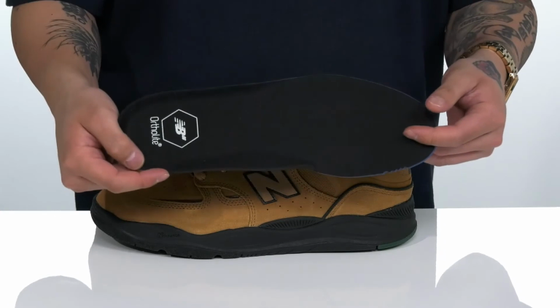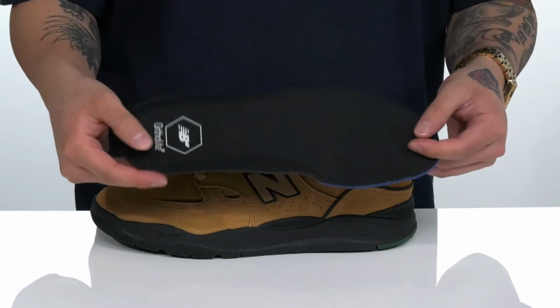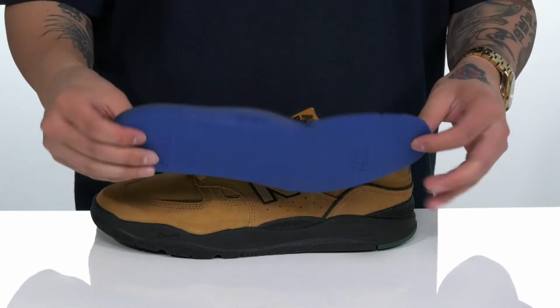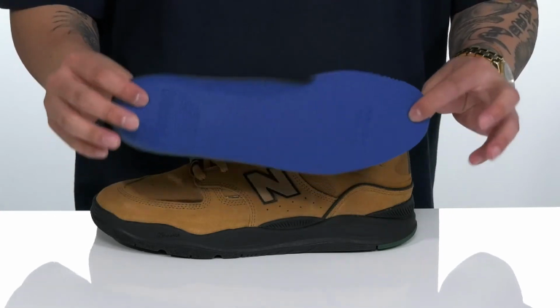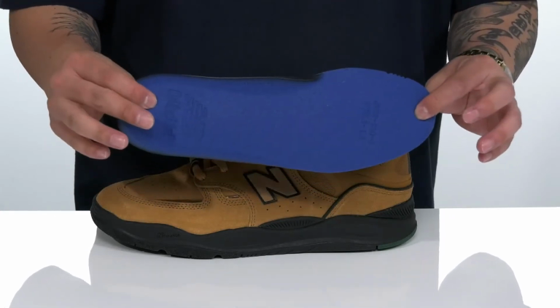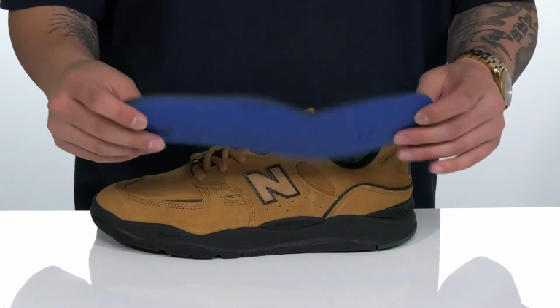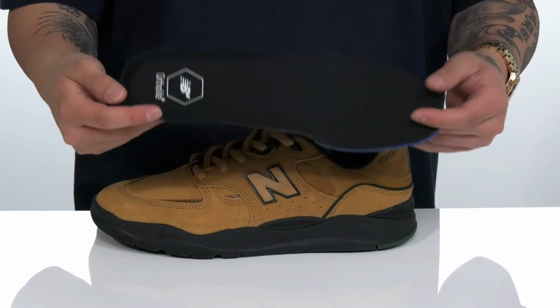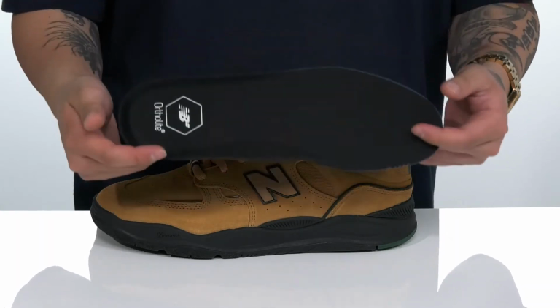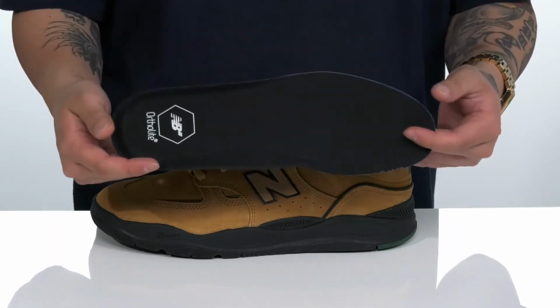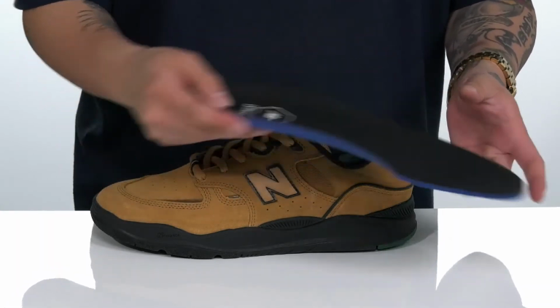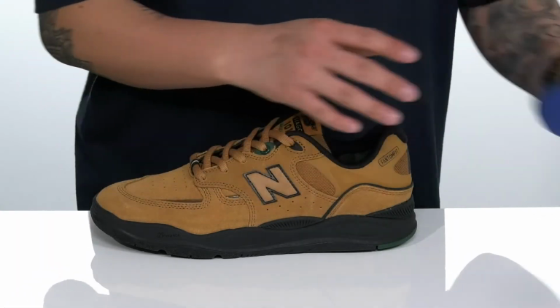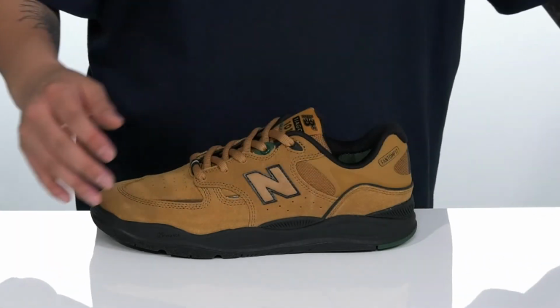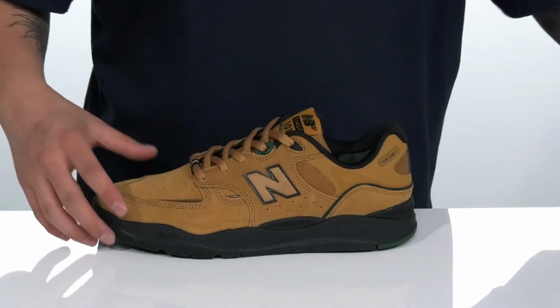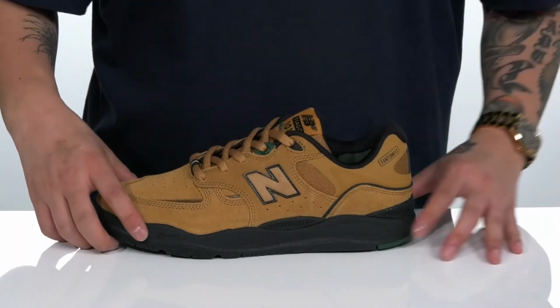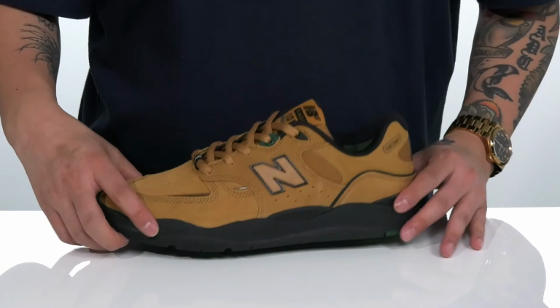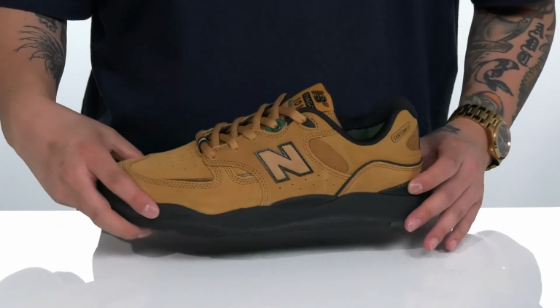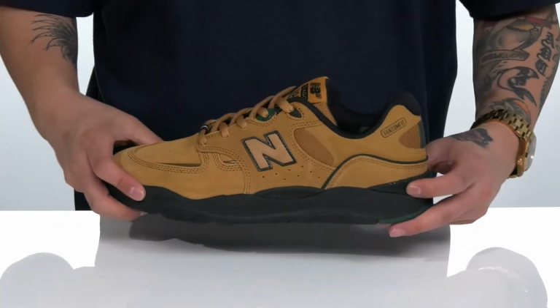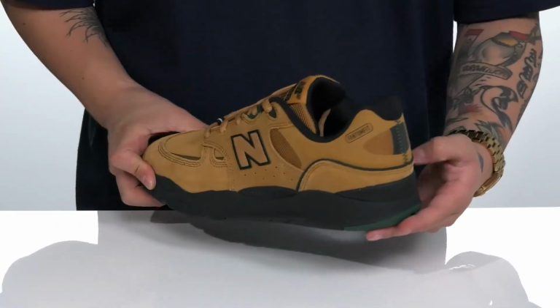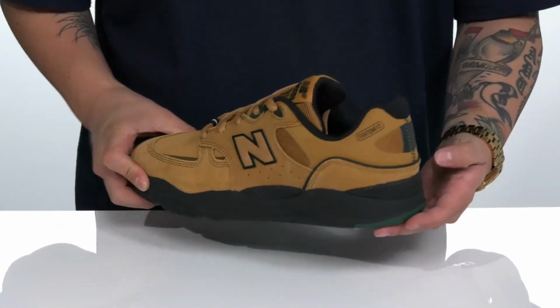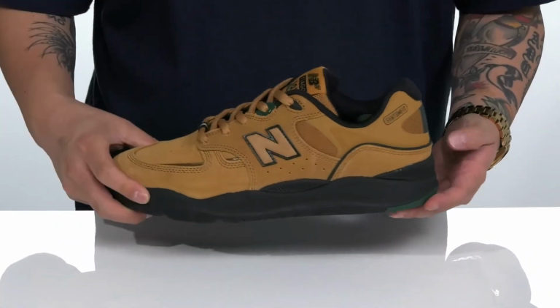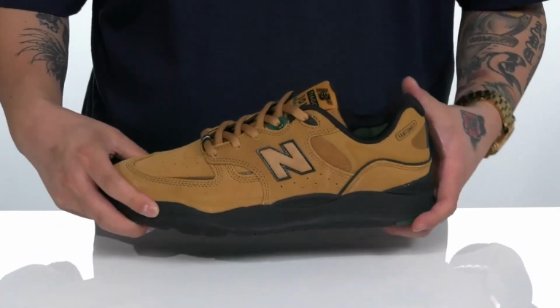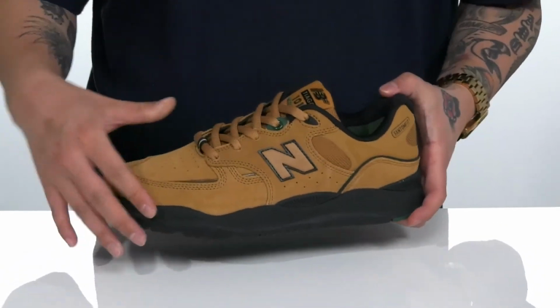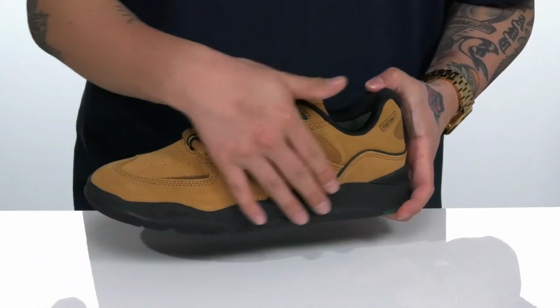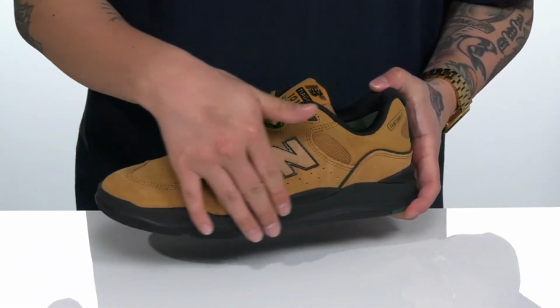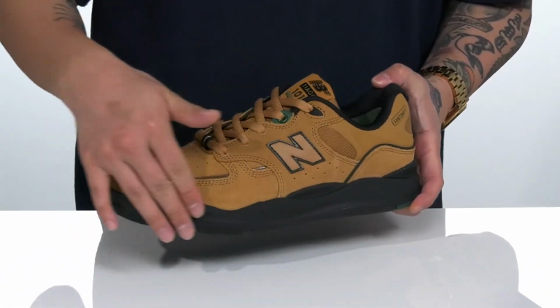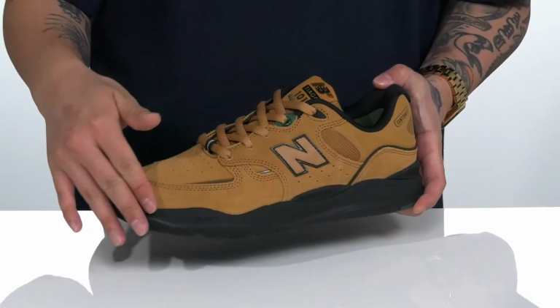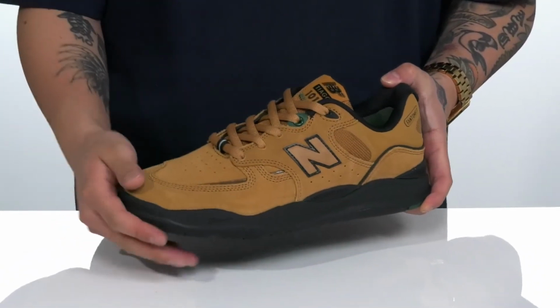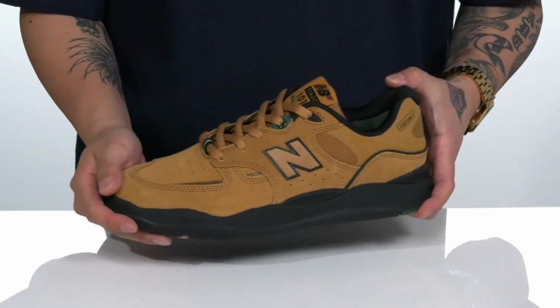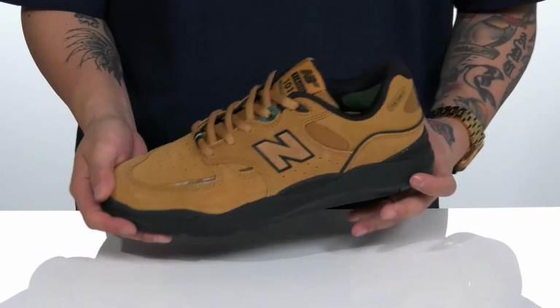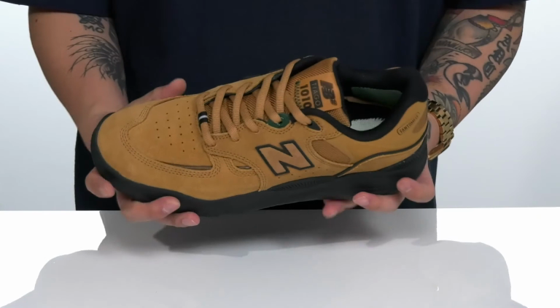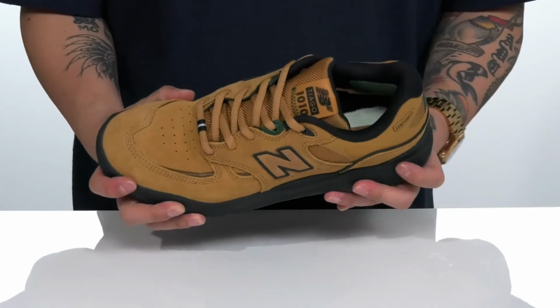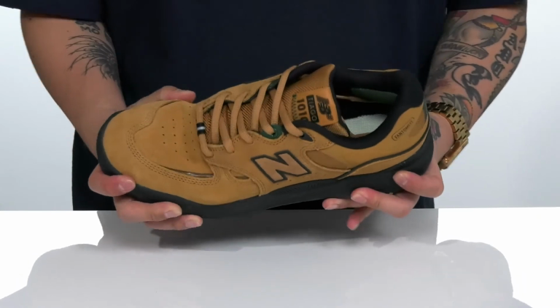It has a quick-drying textile lining and a removable cushioned ortho-like foam footbed that helps absorb shock and promote a healthy foot environment with antimicrobial properties. That works well with the lightweight shock-absorbing fuel cell foam on the midsole.